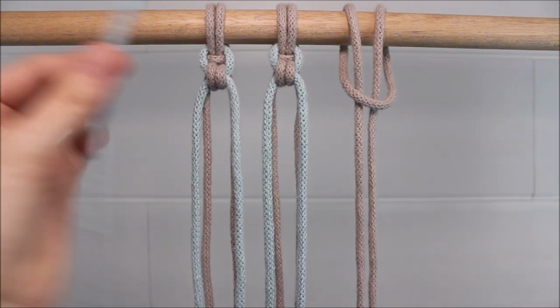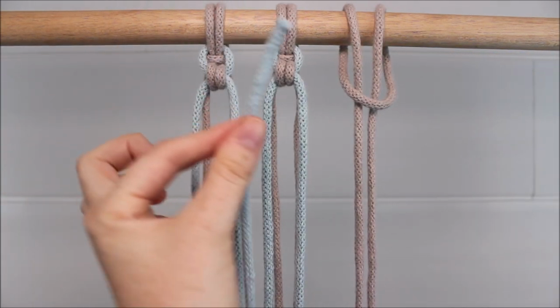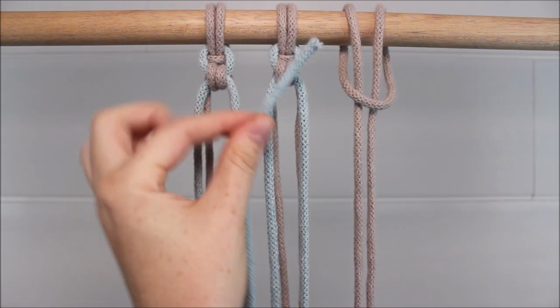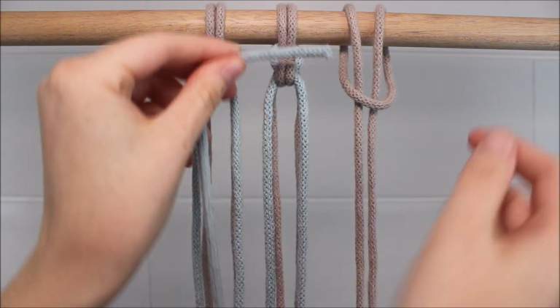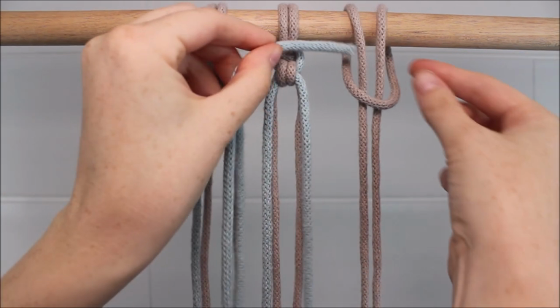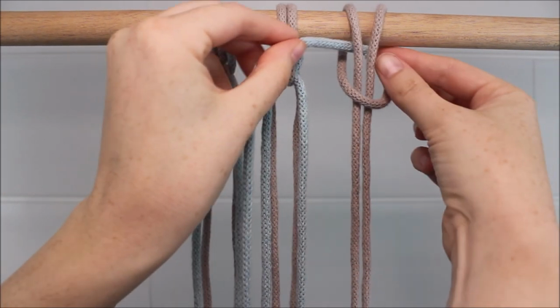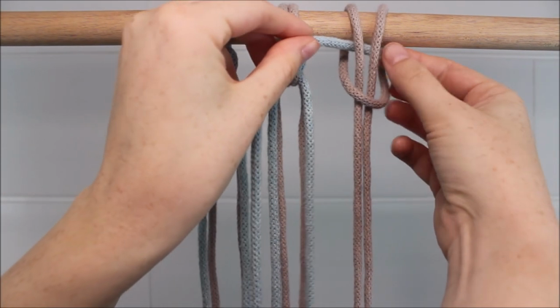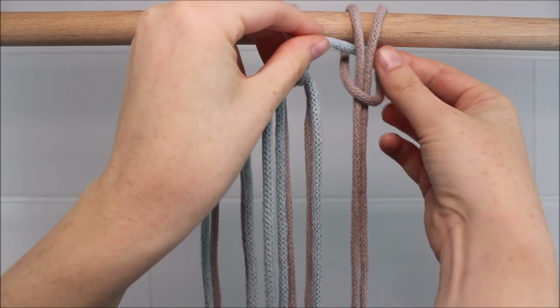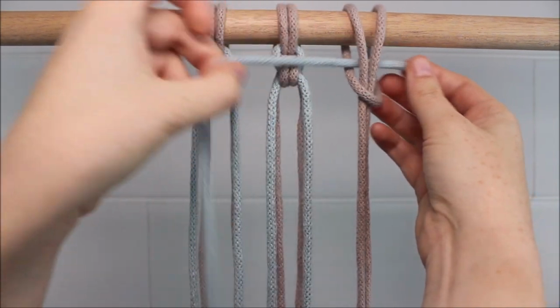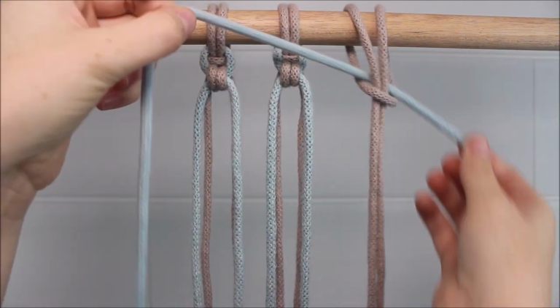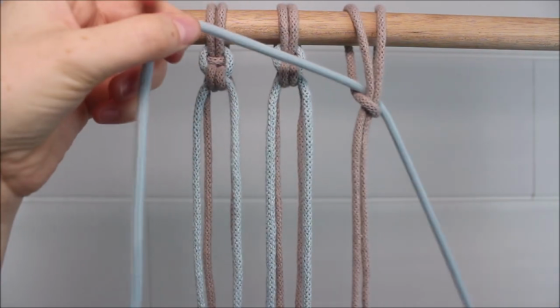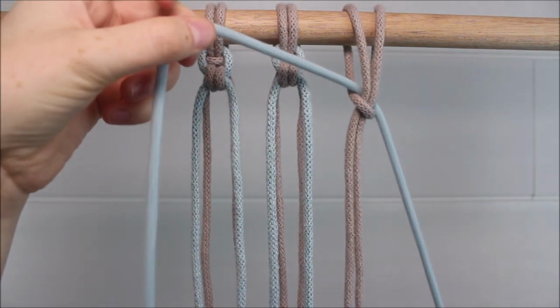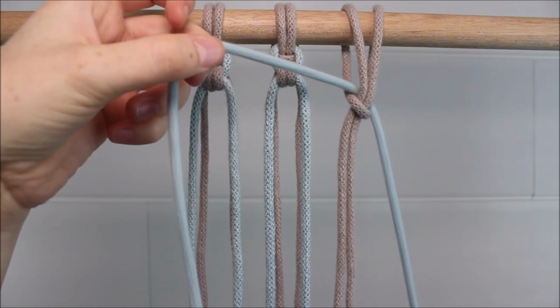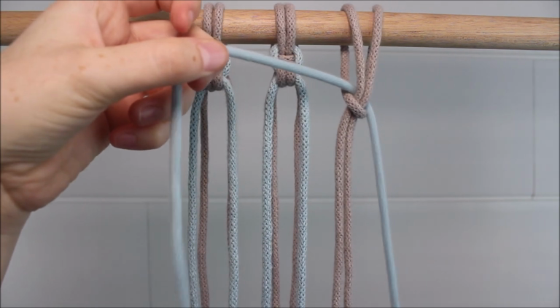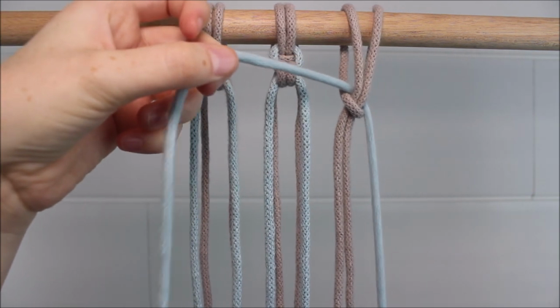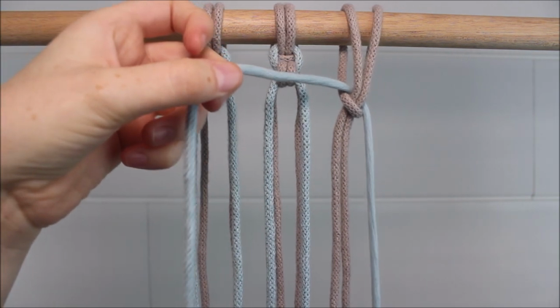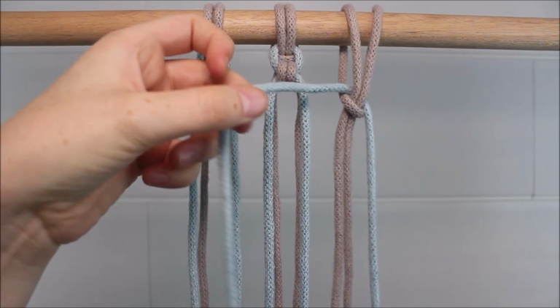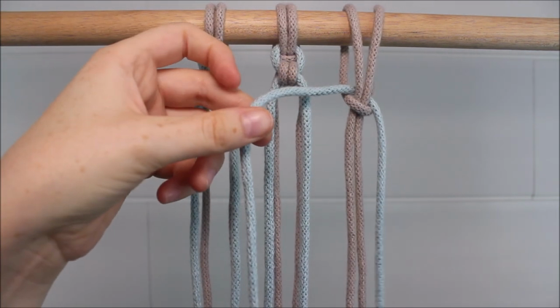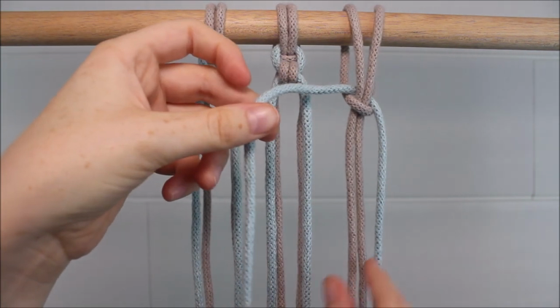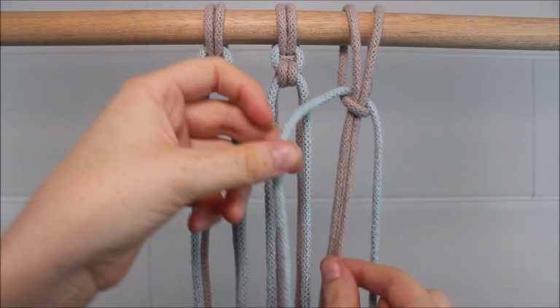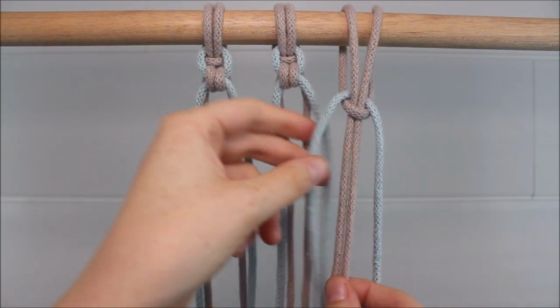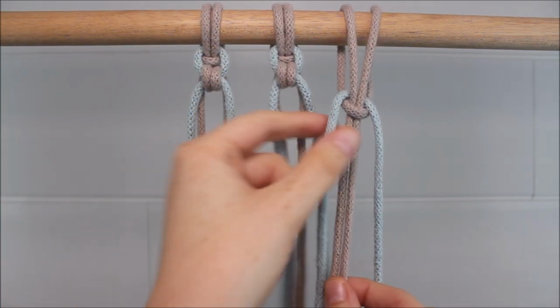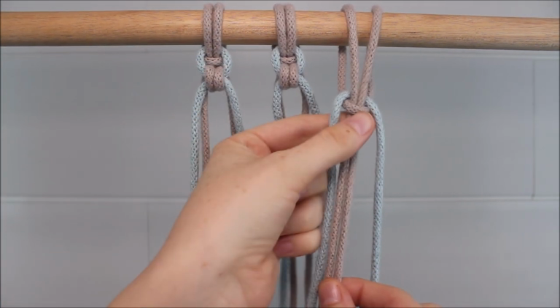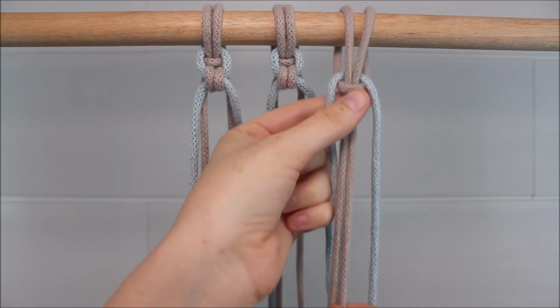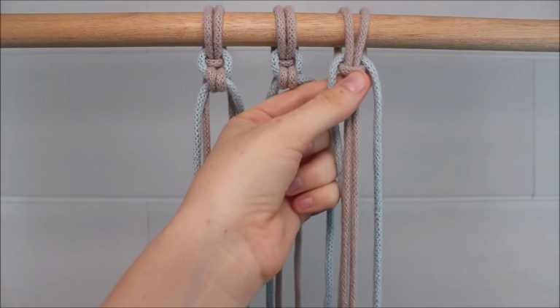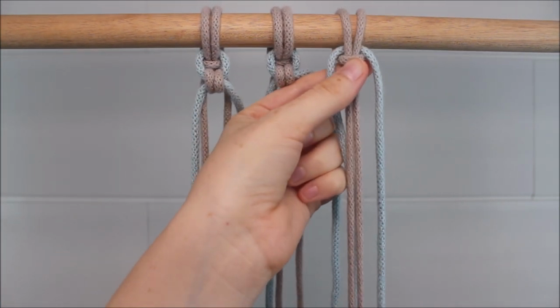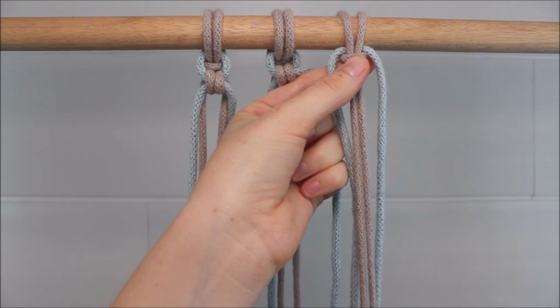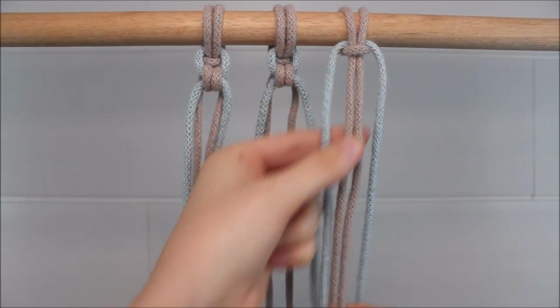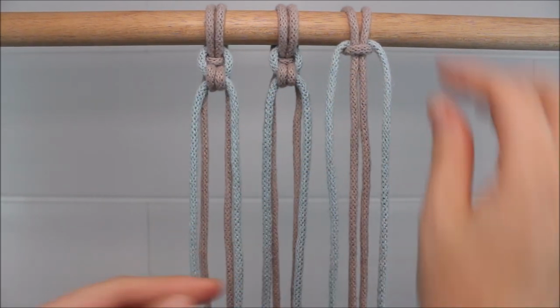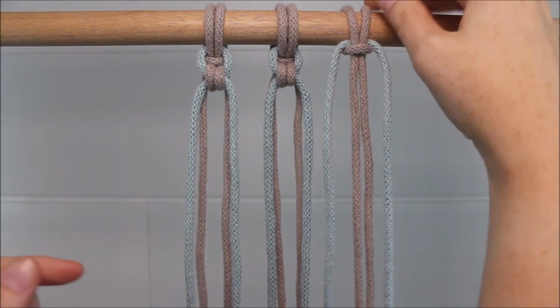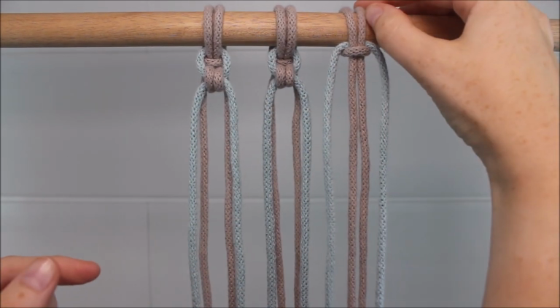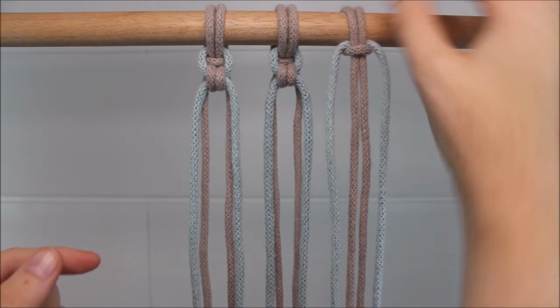Take your second cord and just stick the end right through the gap. Pull it through until it's even on both sides, and then pull that lark's head knot tight to secure everything into place.